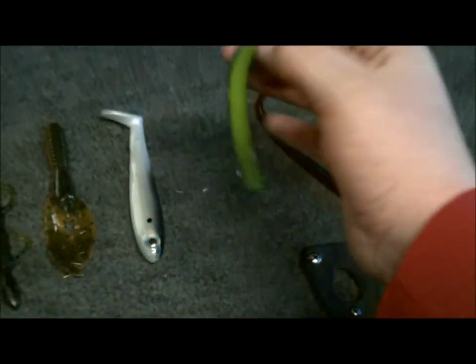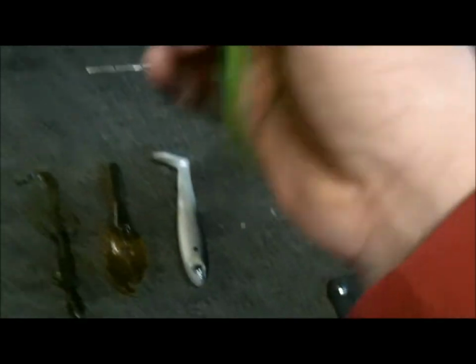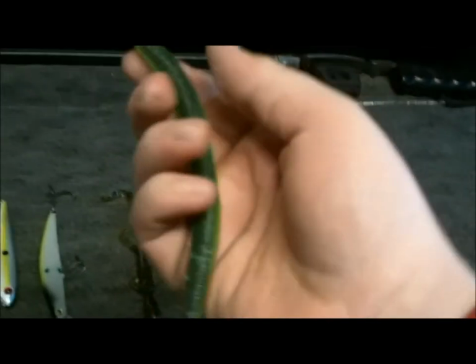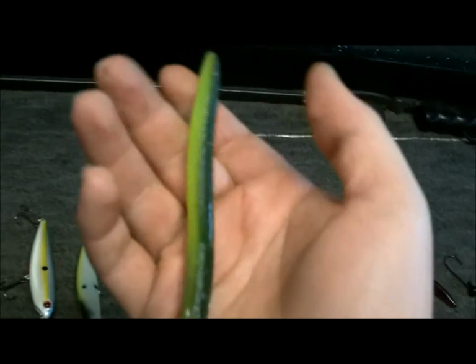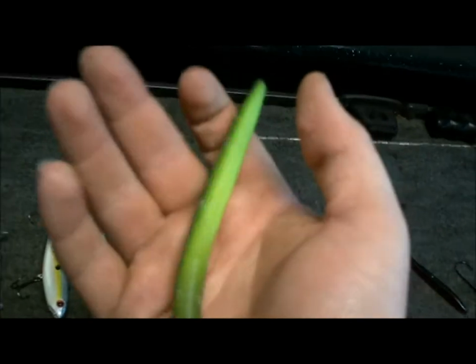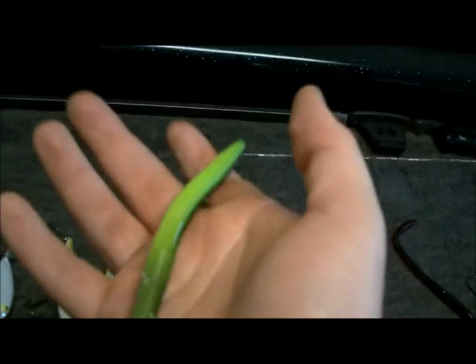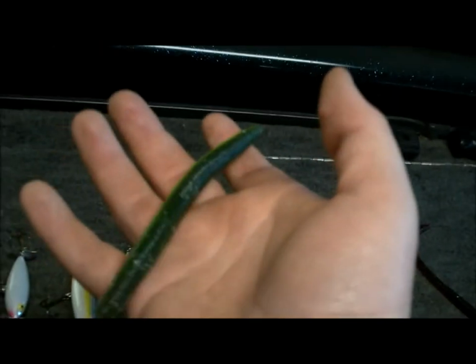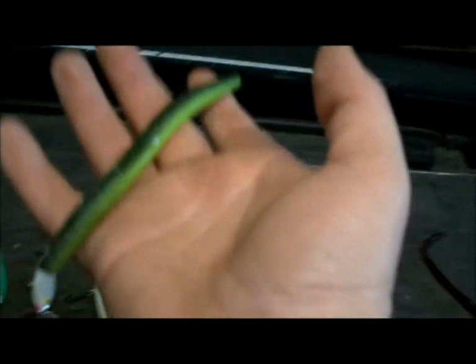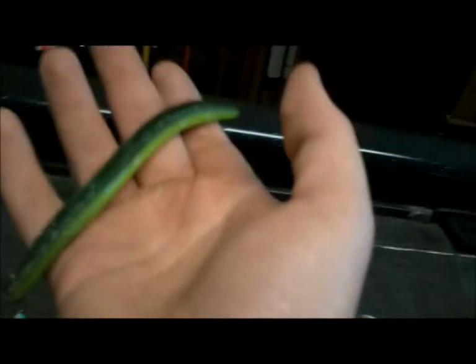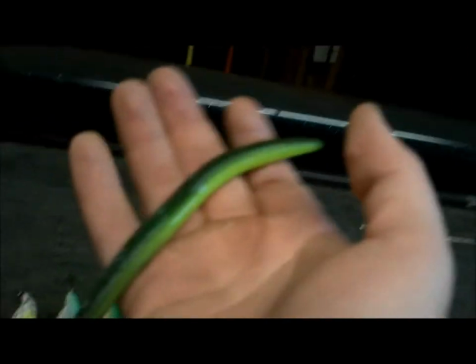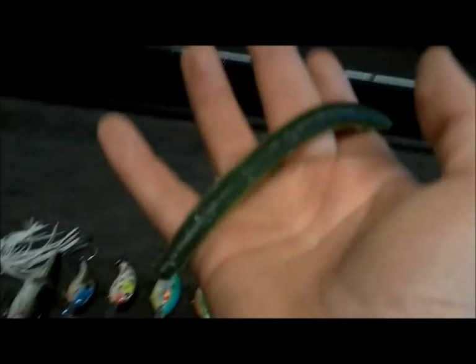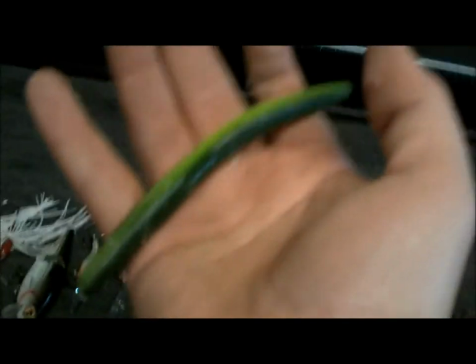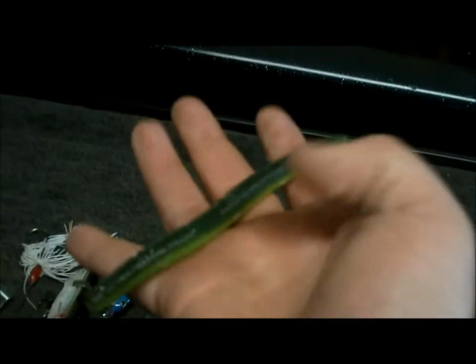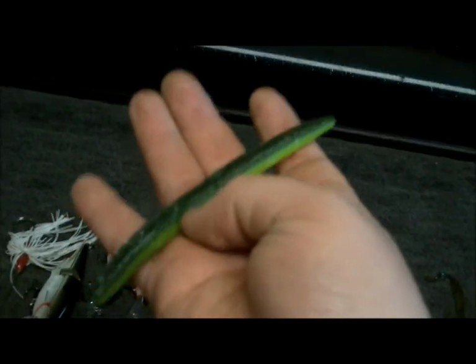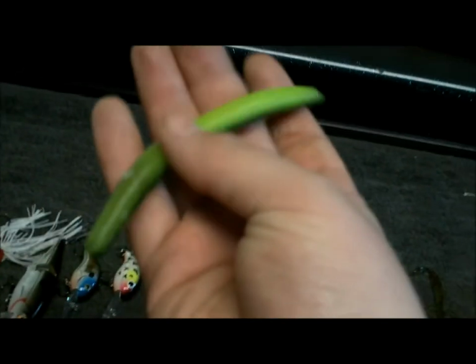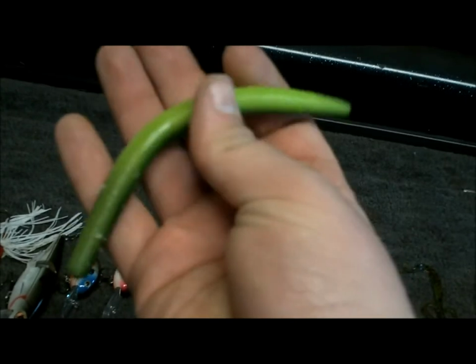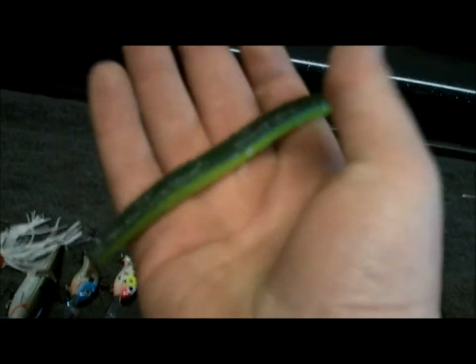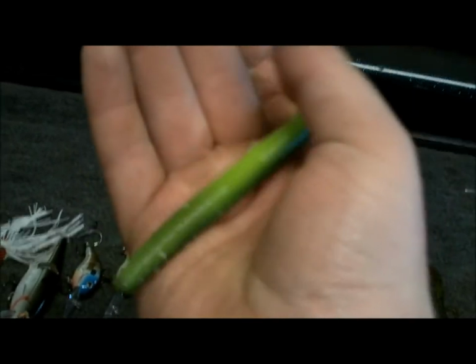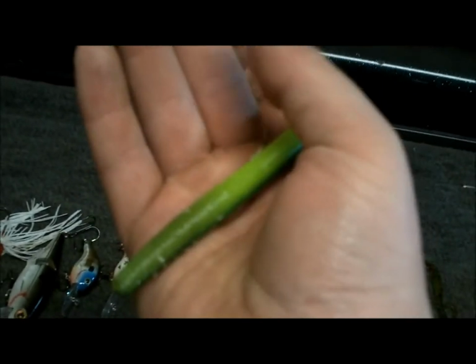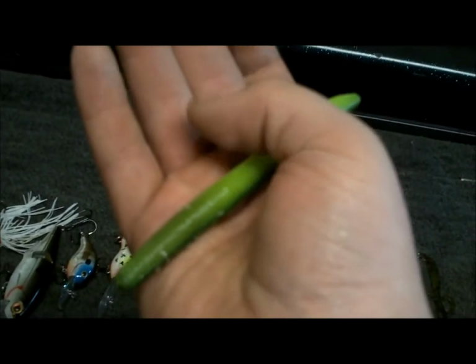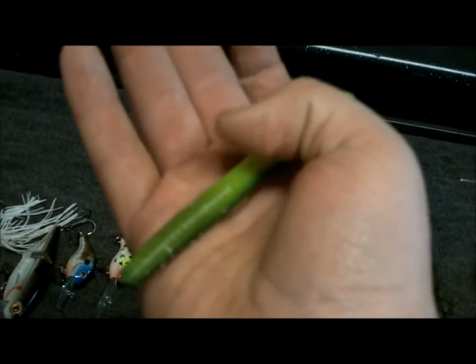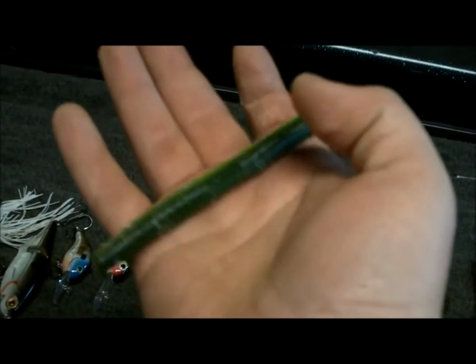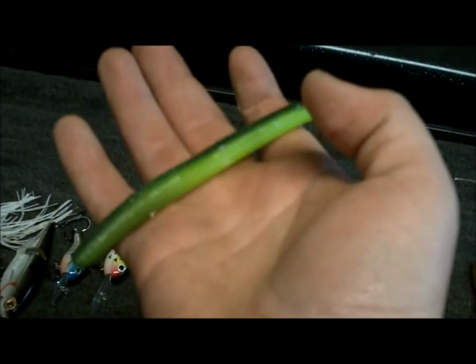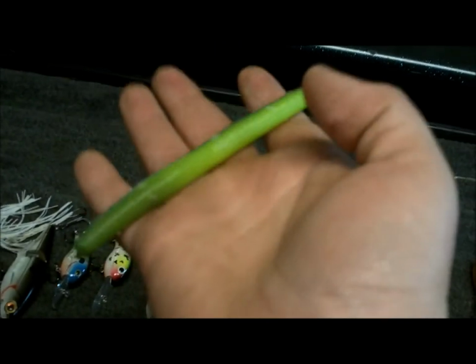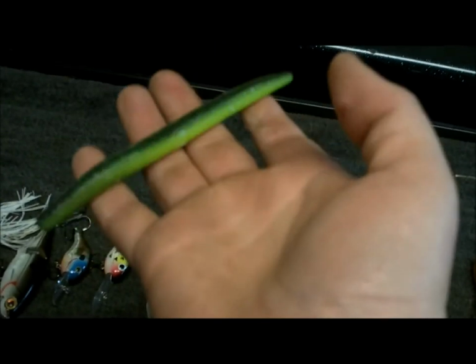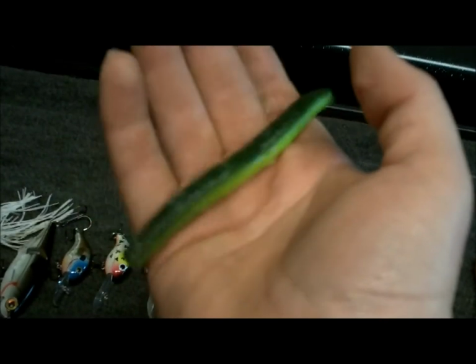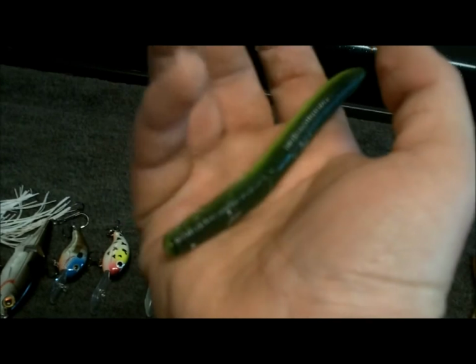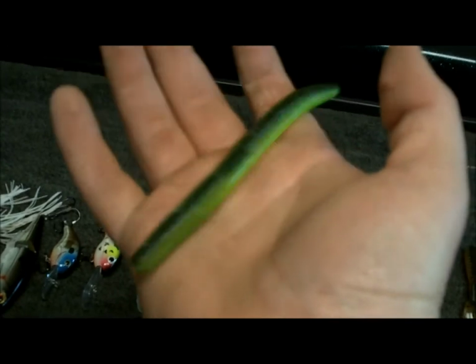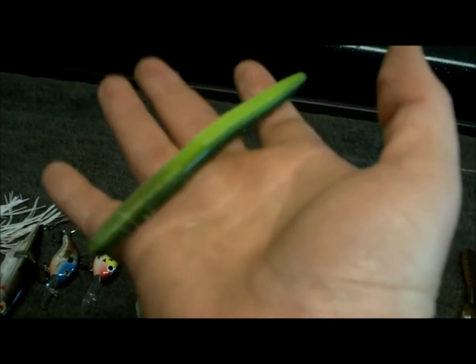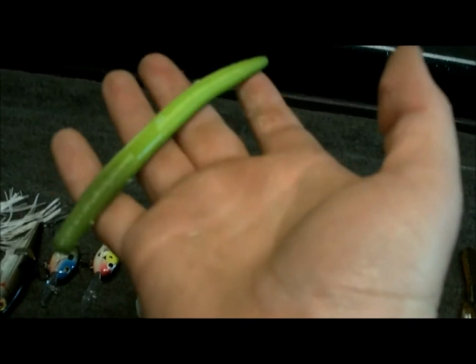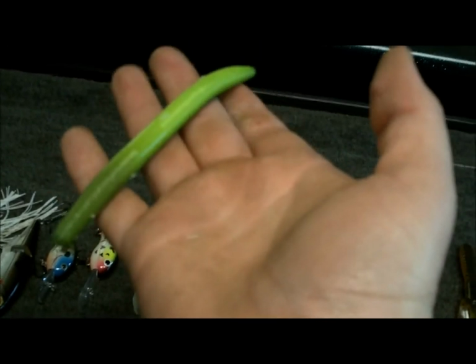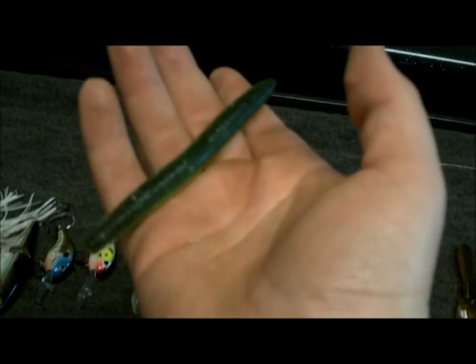Next we have a Gambler Stinko. I like to use these in cloudy conditions where you want to skip up under low-lying tree limbs. Very good bait for catching bass — catching big bass on this bait too.